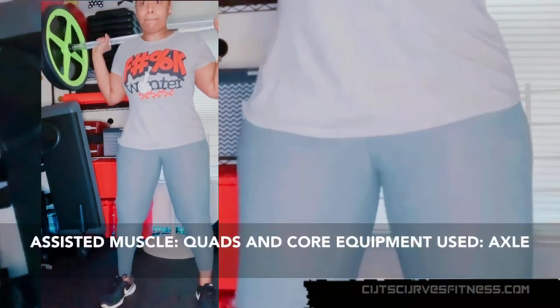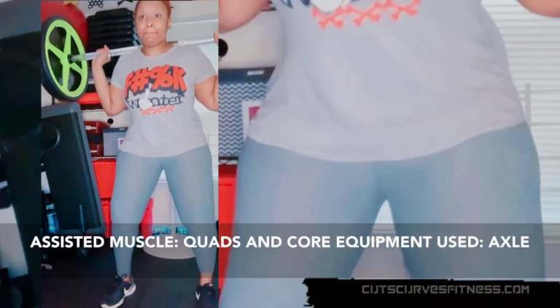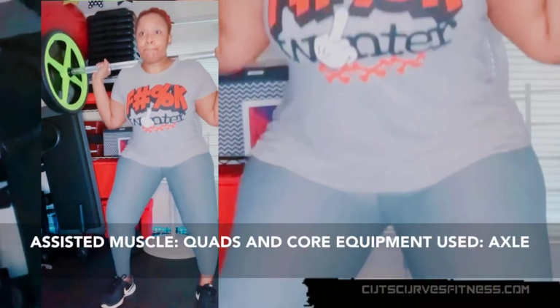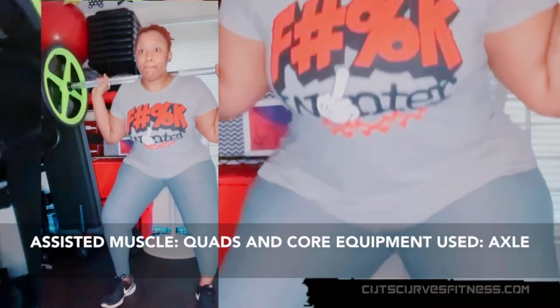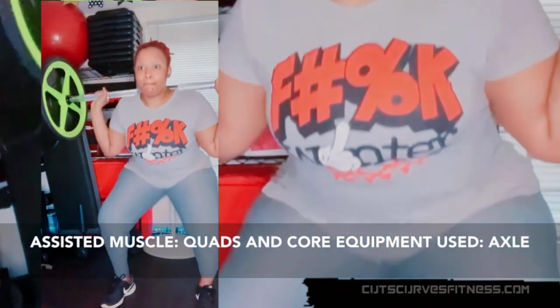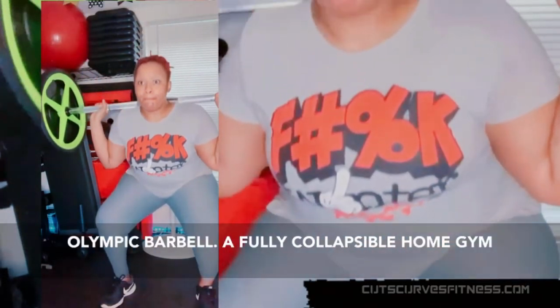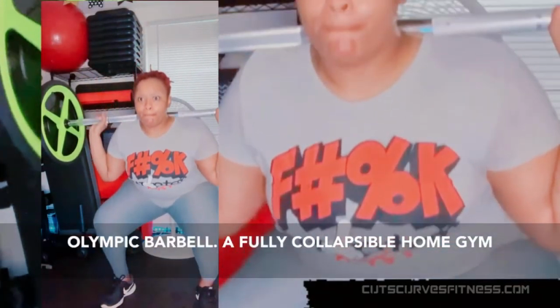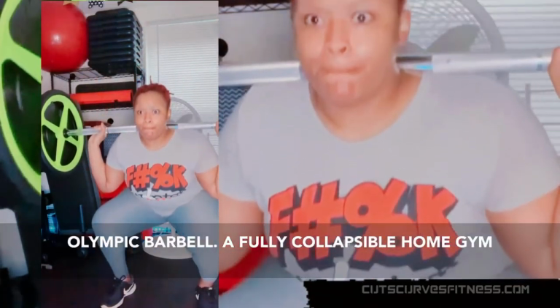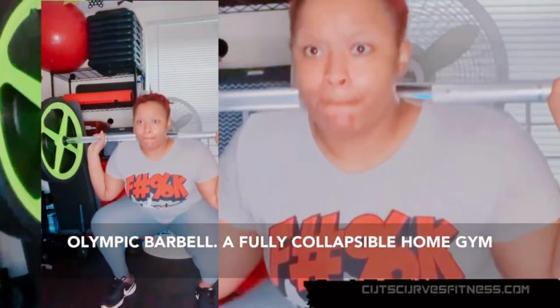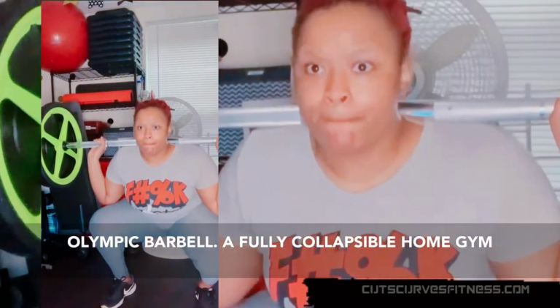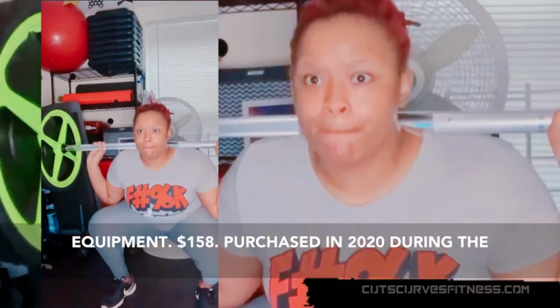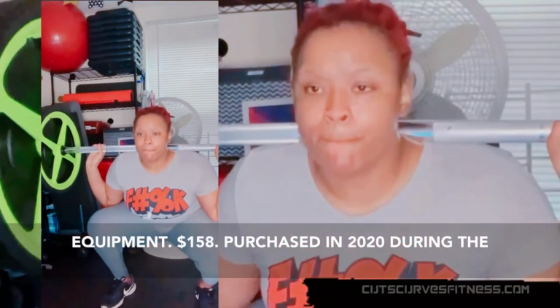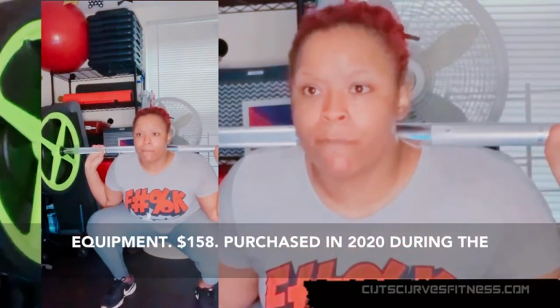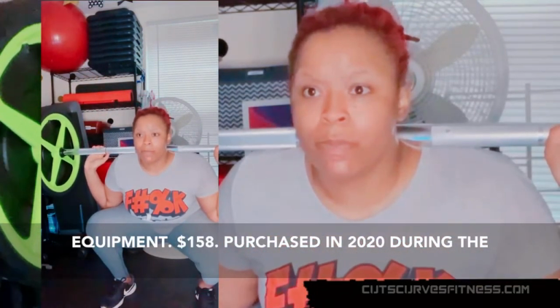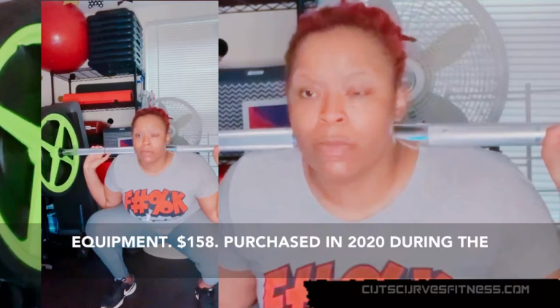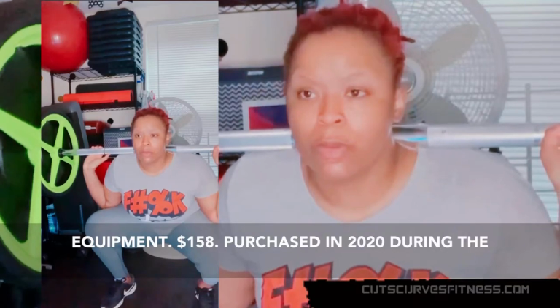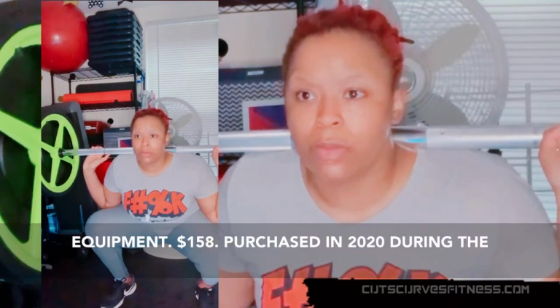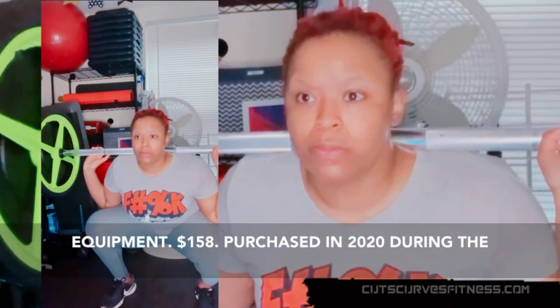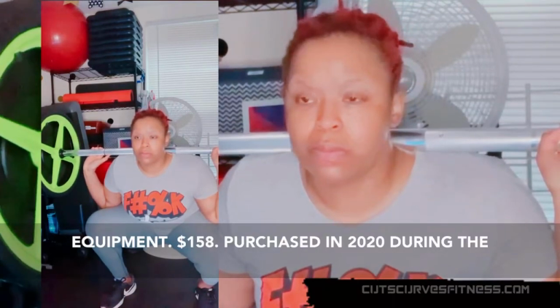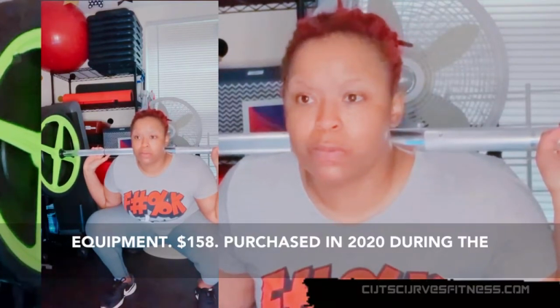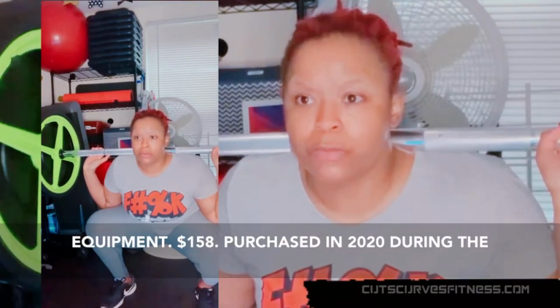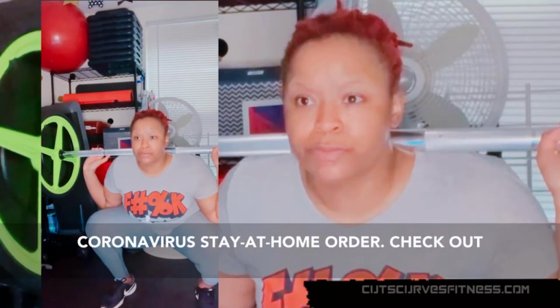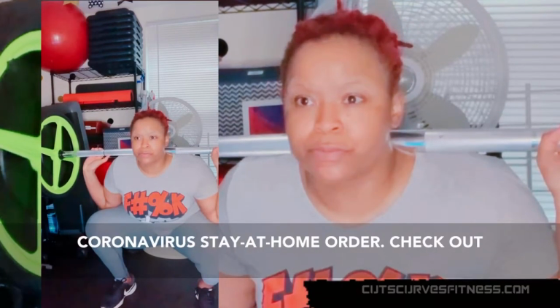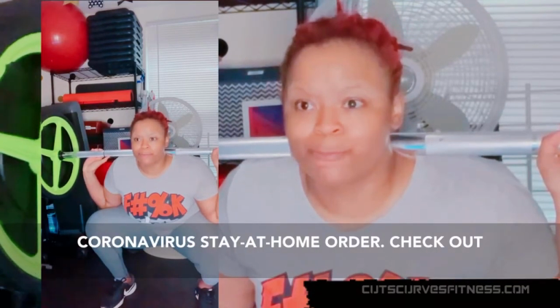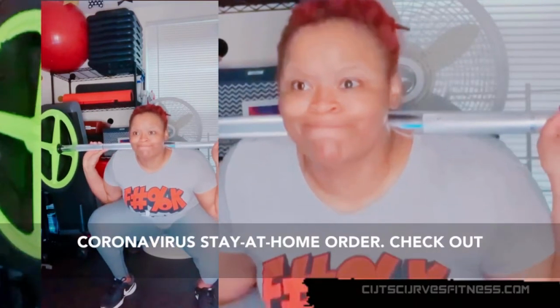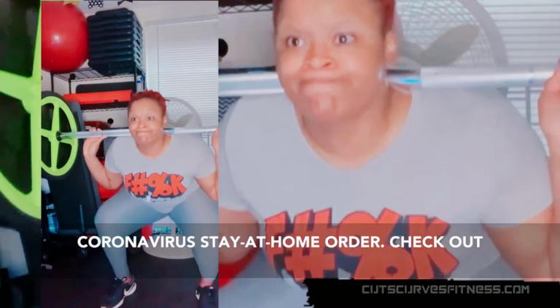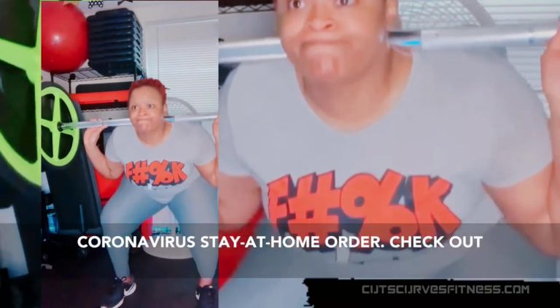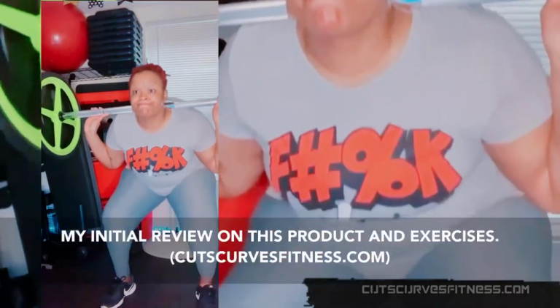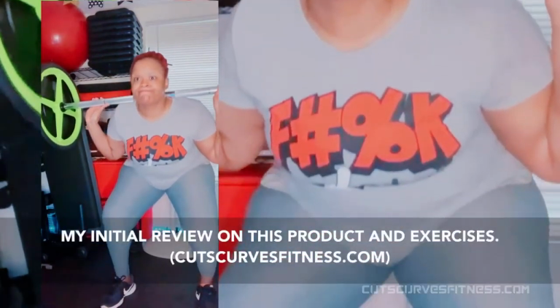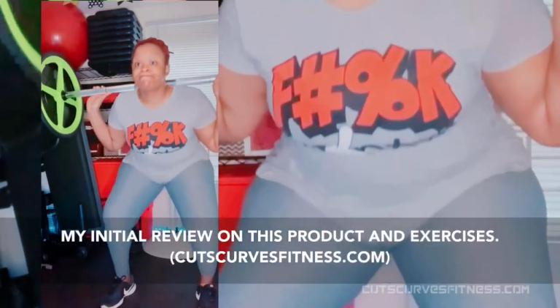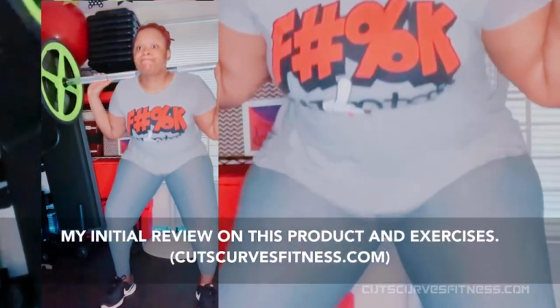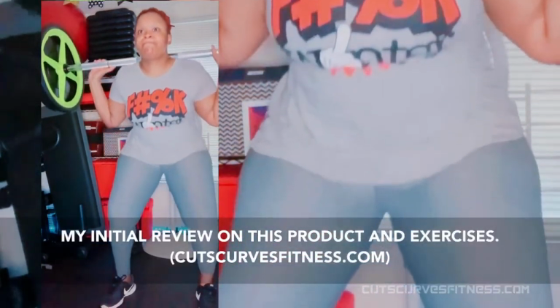Equipment used: Axle Olympic barbell, fully collapsible home gym equipment. $158. Purchased in 2020 during the coronavirus stay-at-home order. Check out my initial review on this product and exercises.